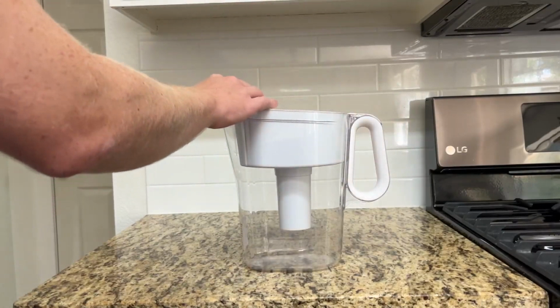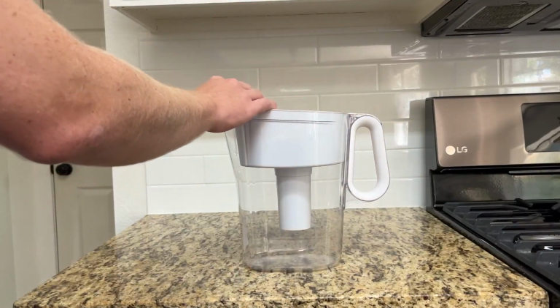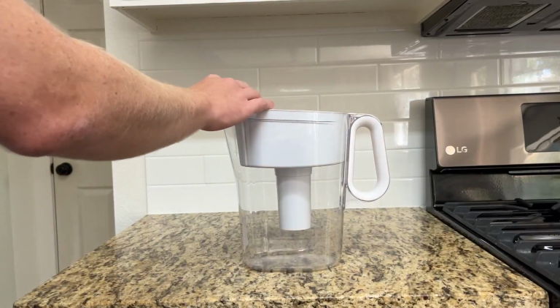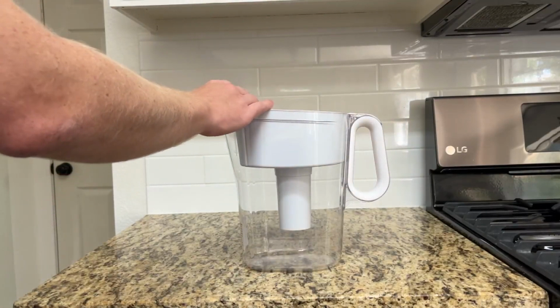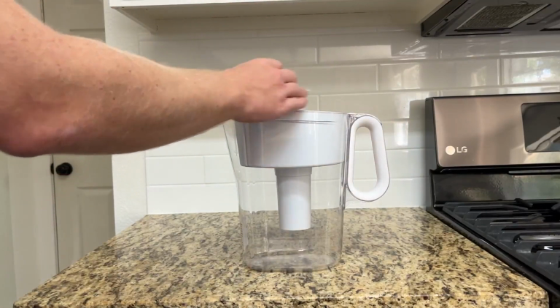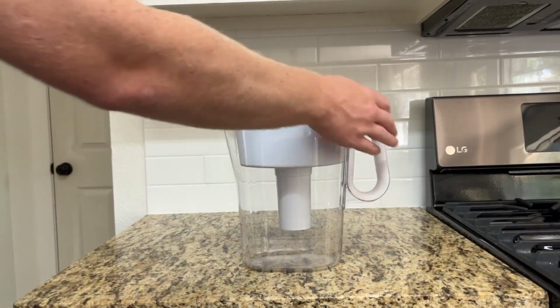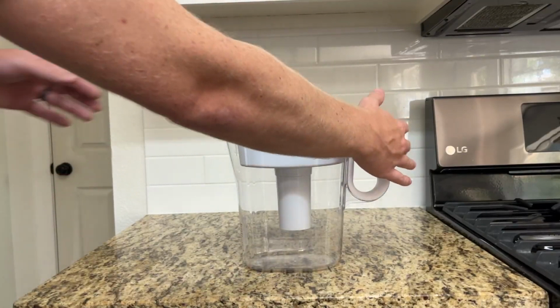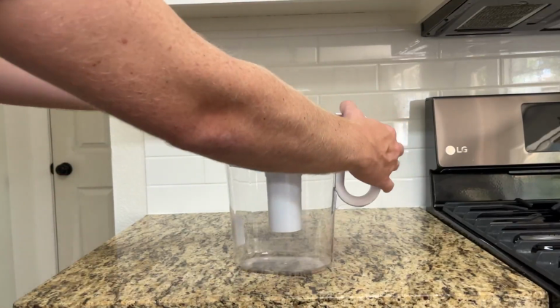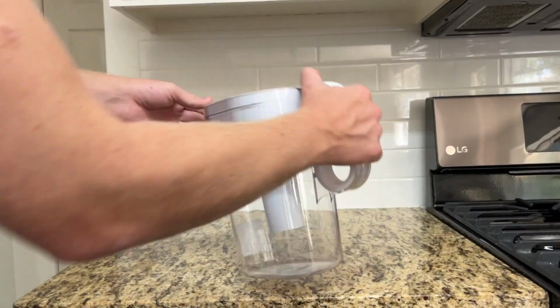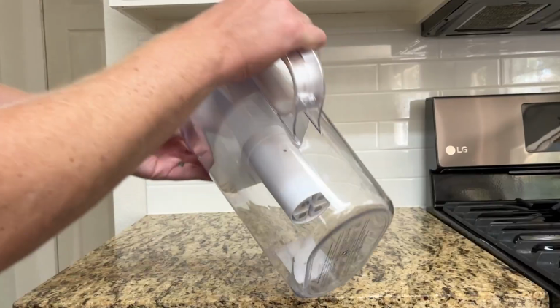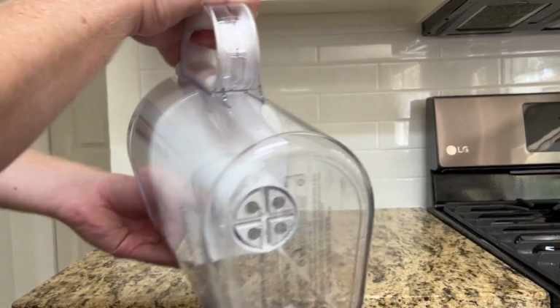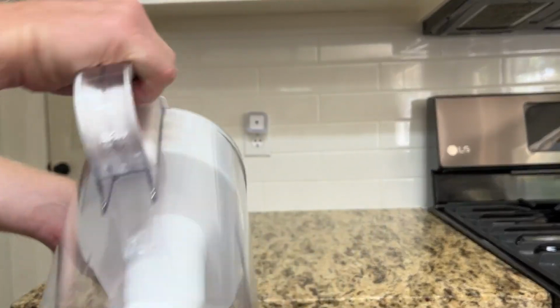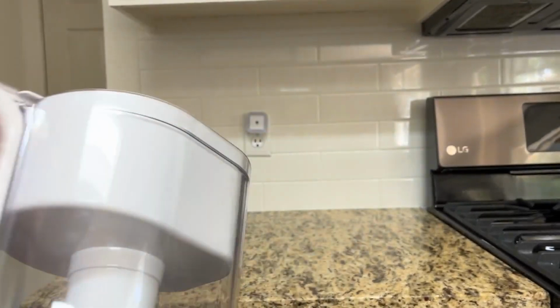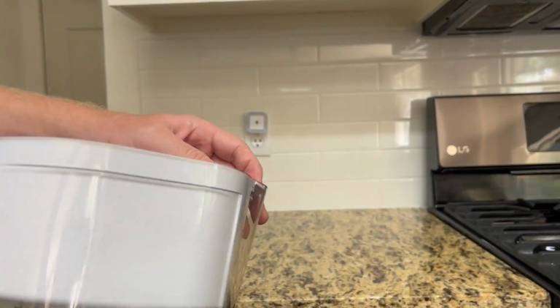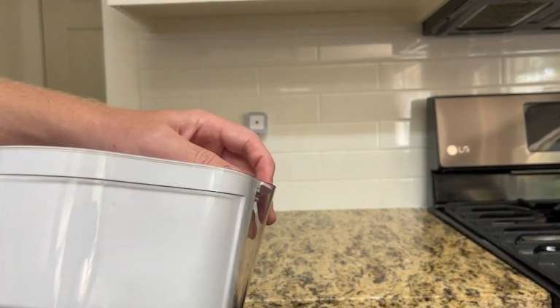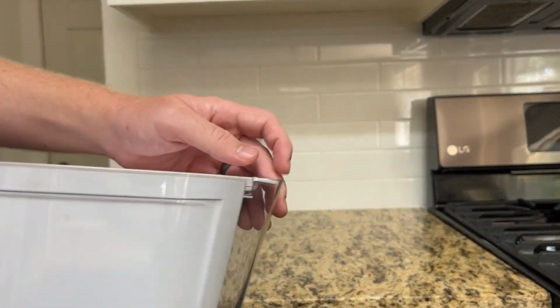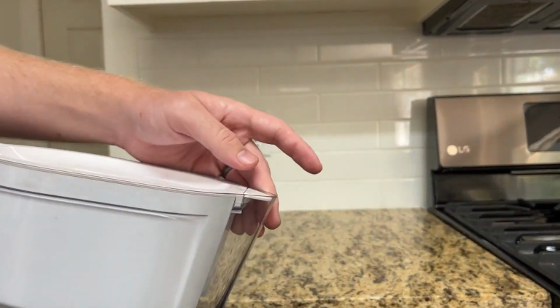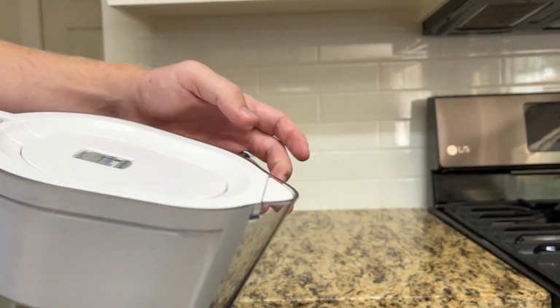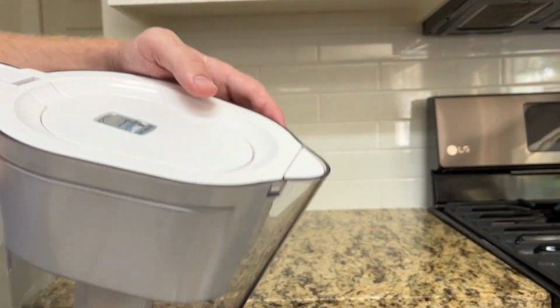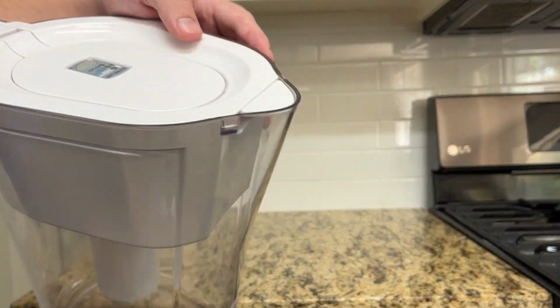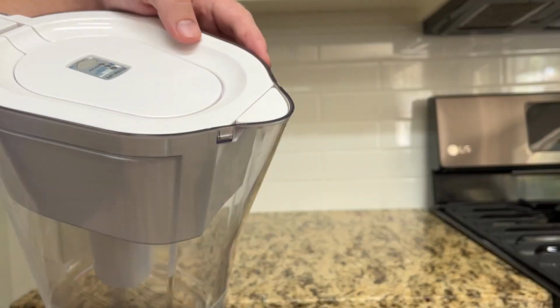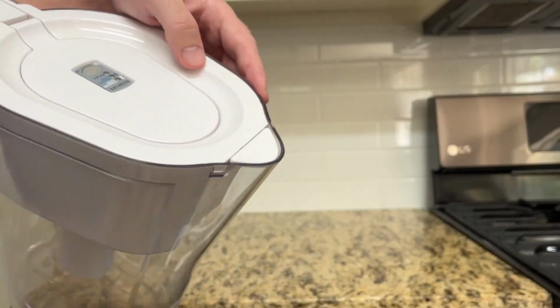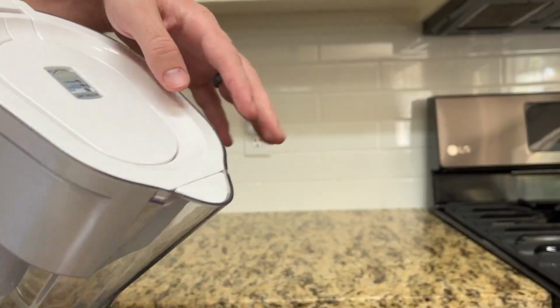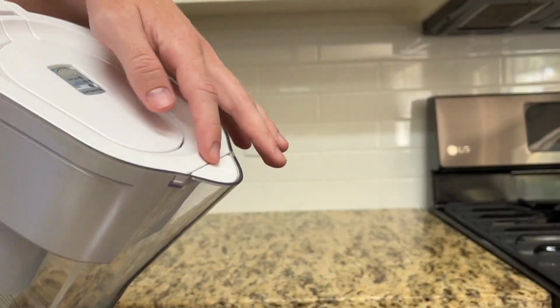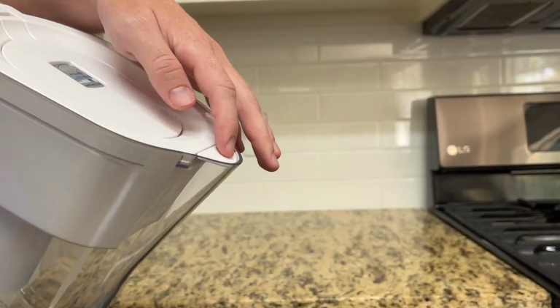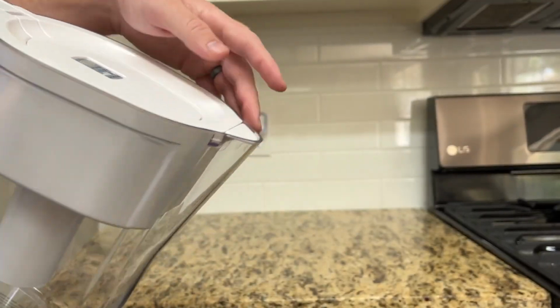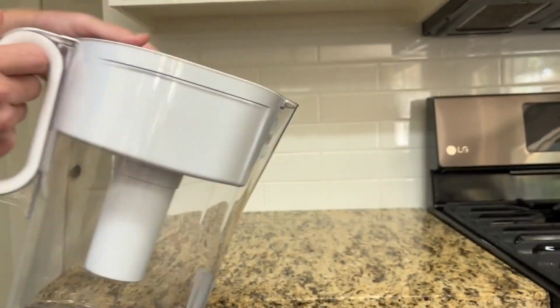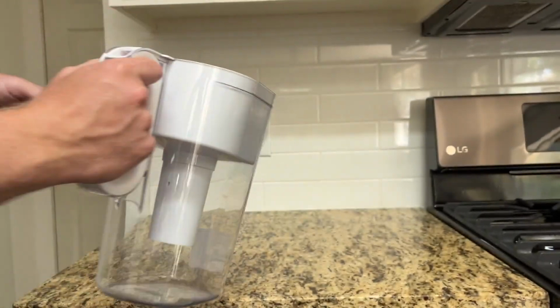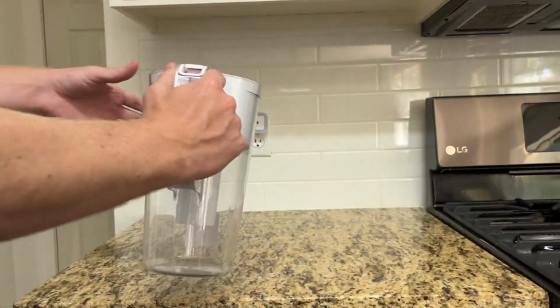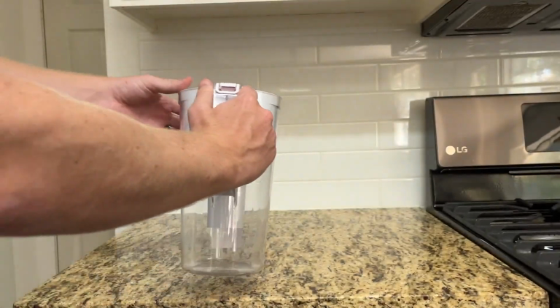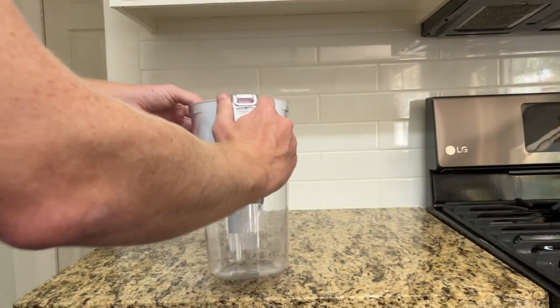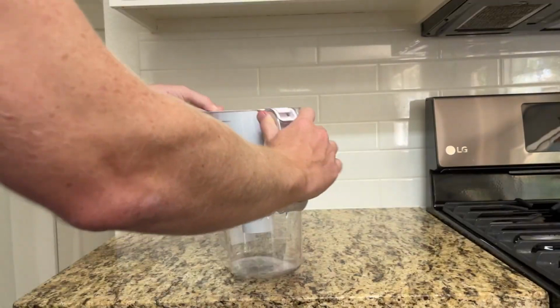The first thing I think you should see is the spout filter here. It's very nice to have that so you don't have to worry about water spilling everywhere.